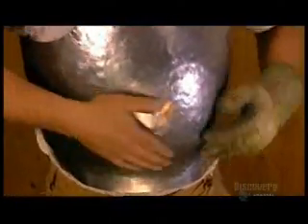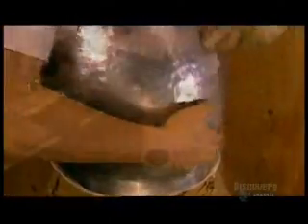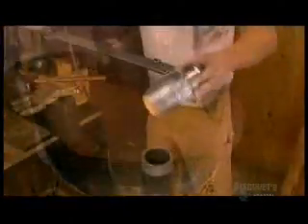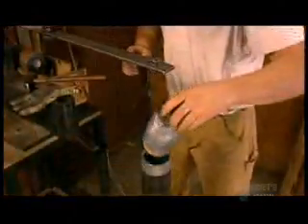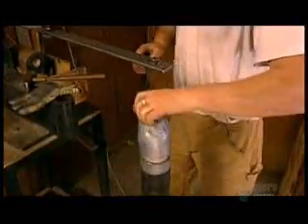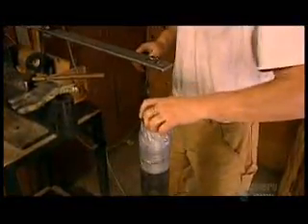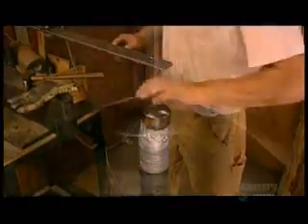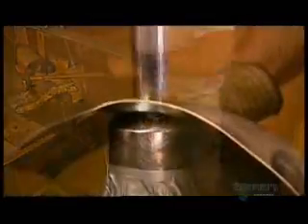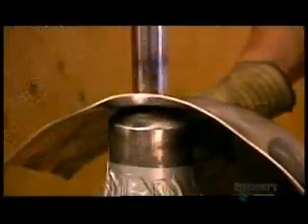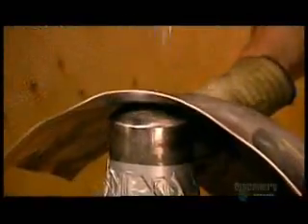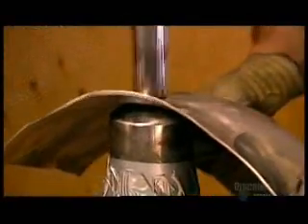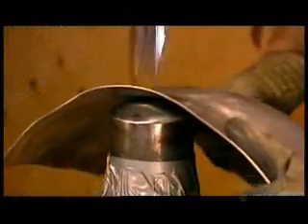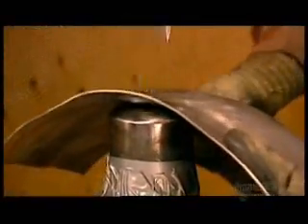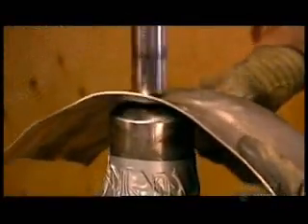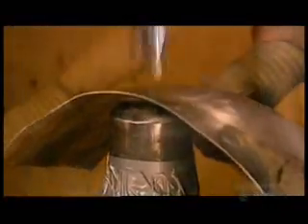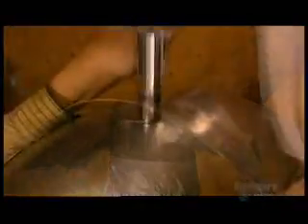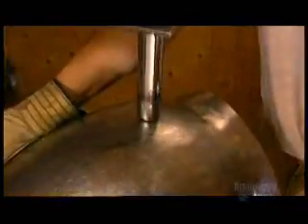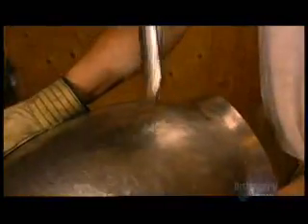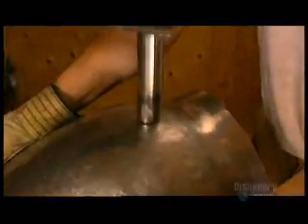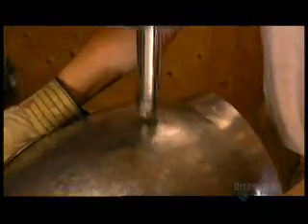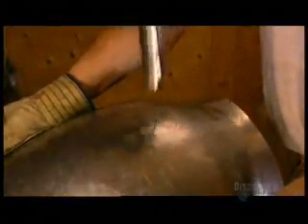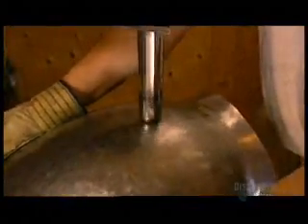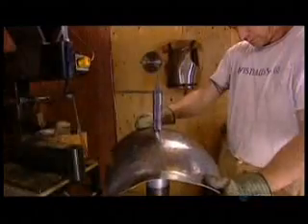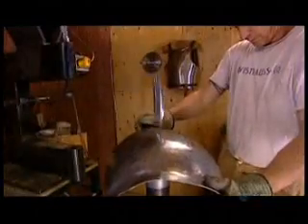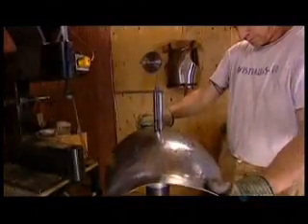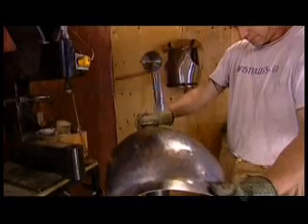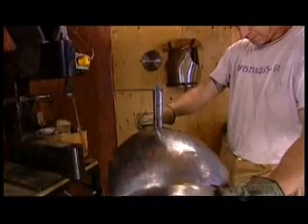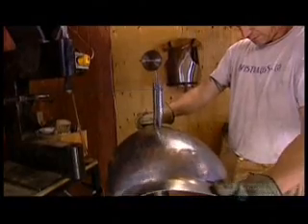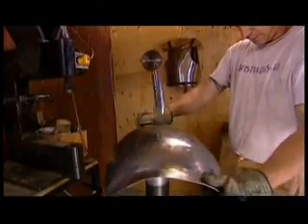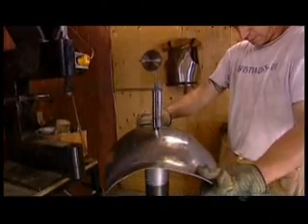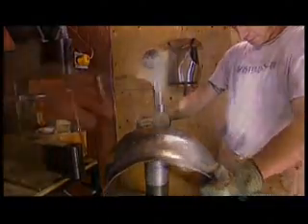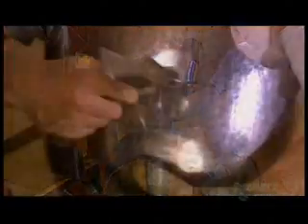Until now, he's been hammering the inside of the breastplate. Now he works the outside, smoothing the metal surface — a process known as planishing.